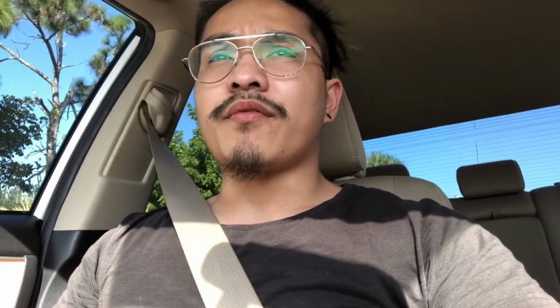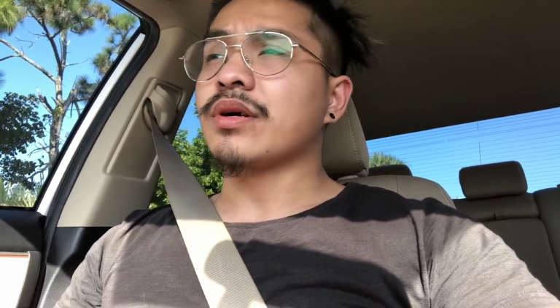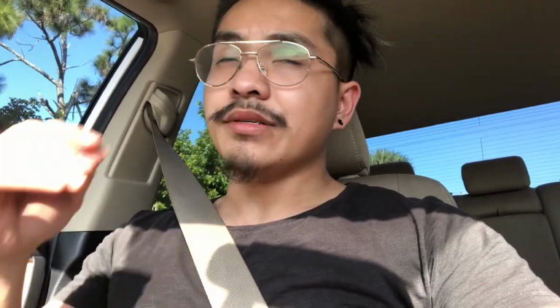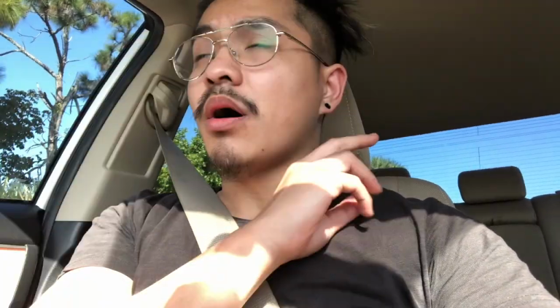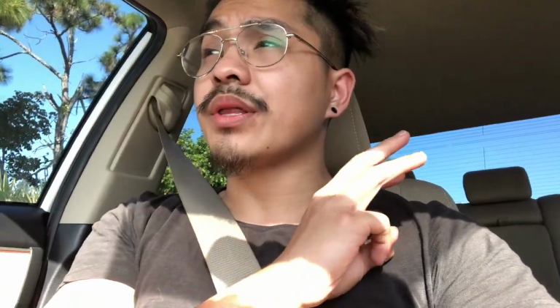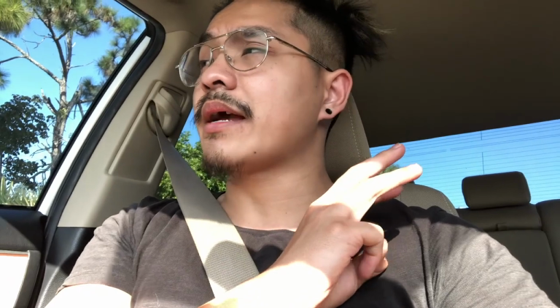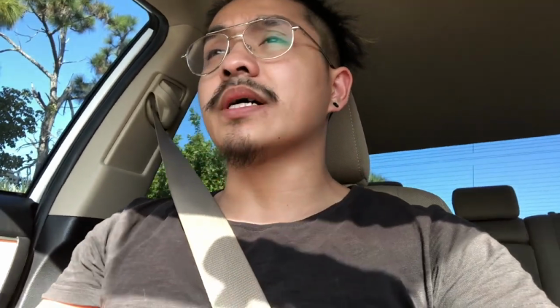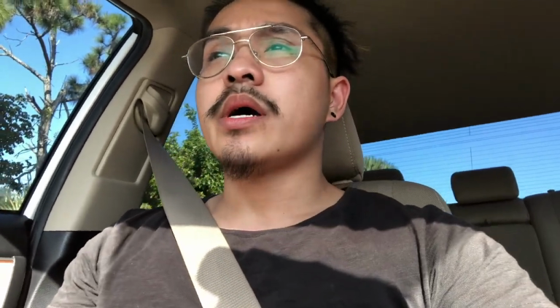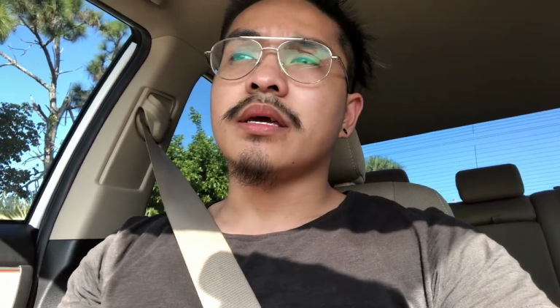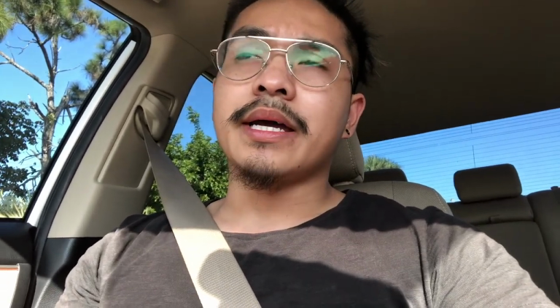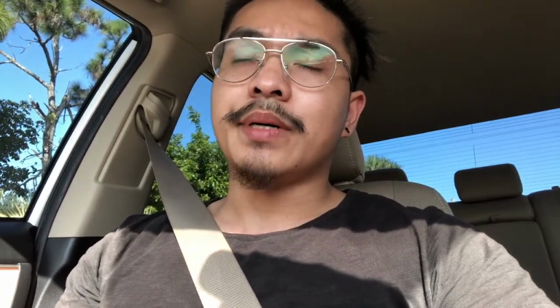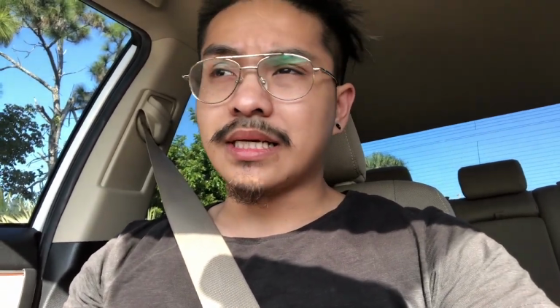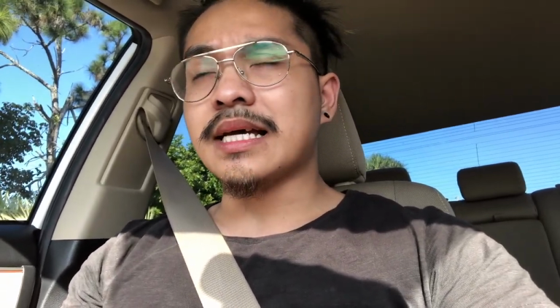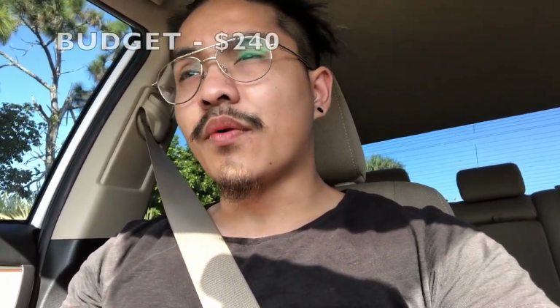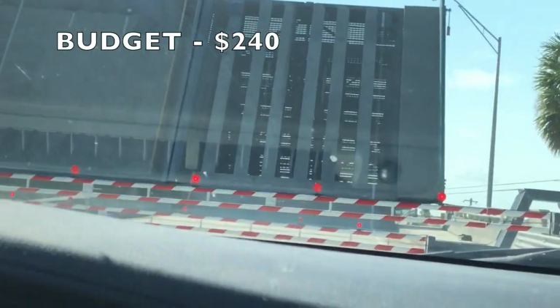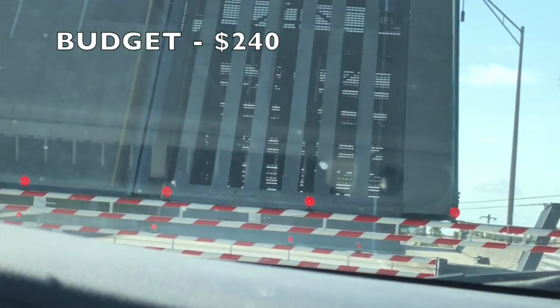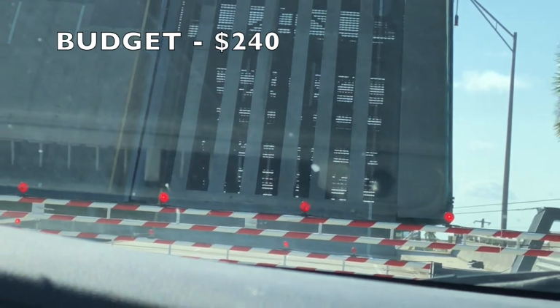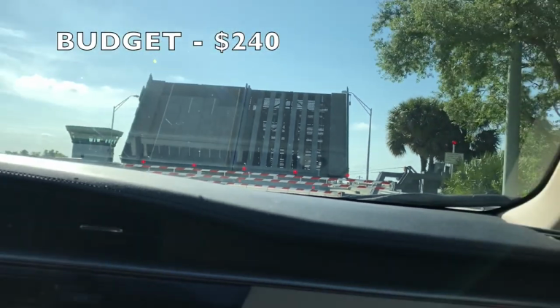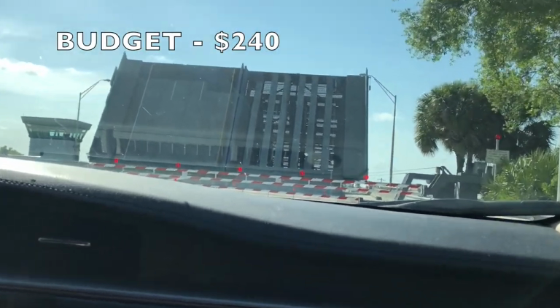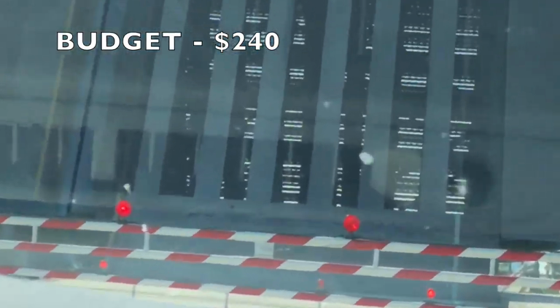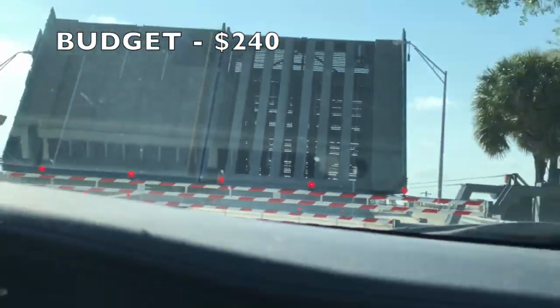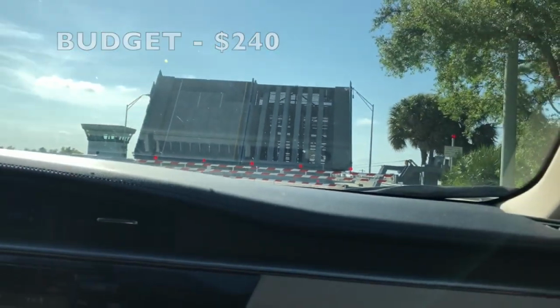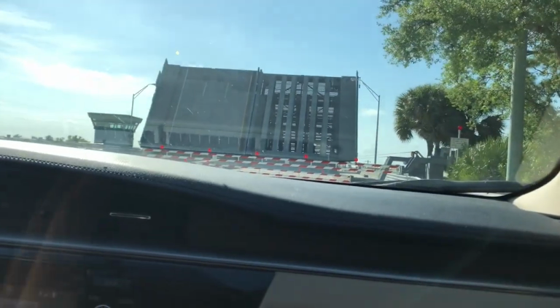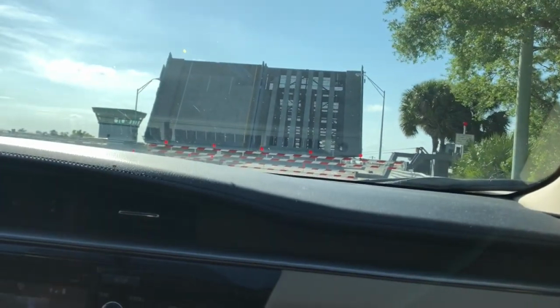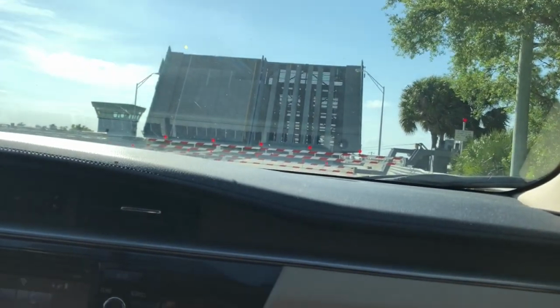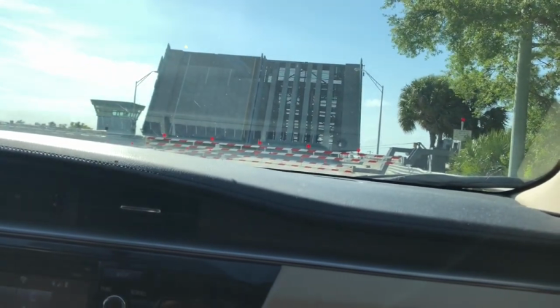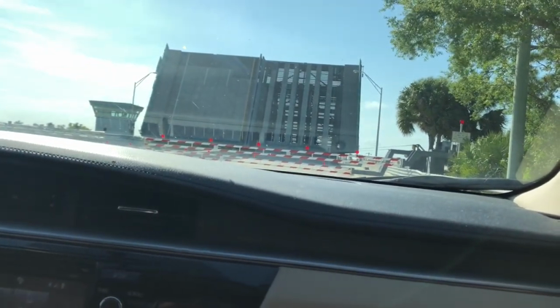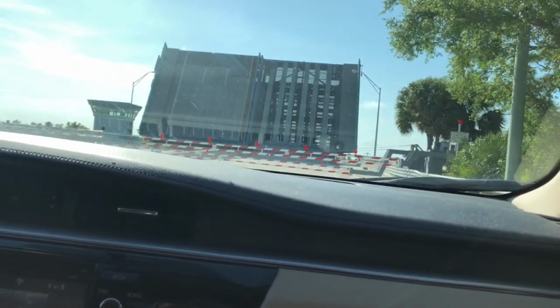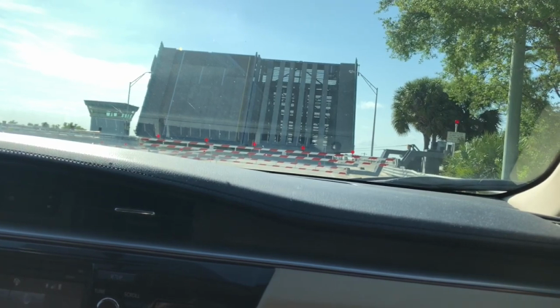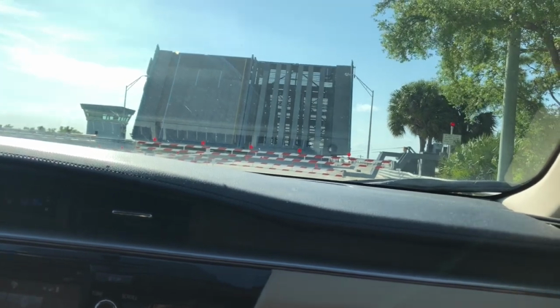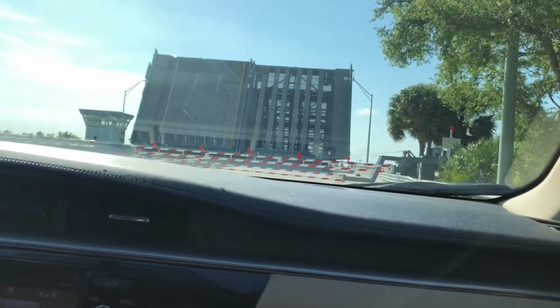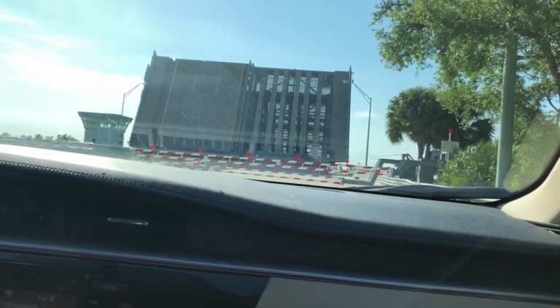Shoutout to Walmart for having the greatest deals ever — all three of those today were 20 bucks total. Currently my budget is at 240. I hate dealing with traffic — that's why I prefer living near the water.